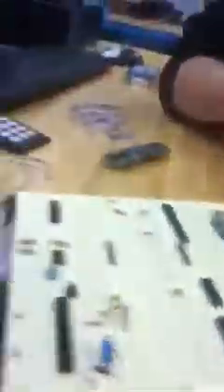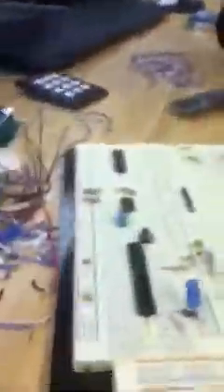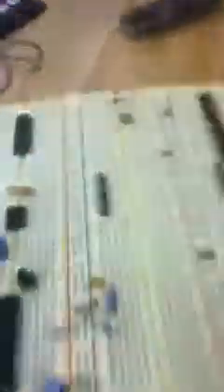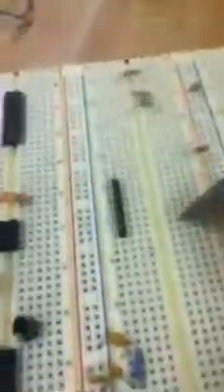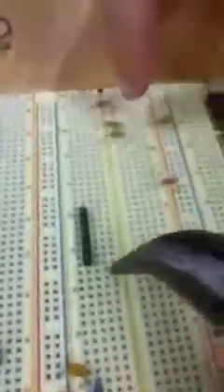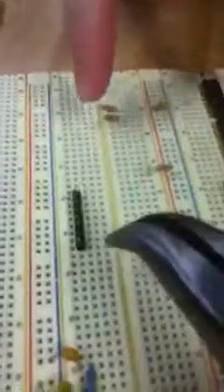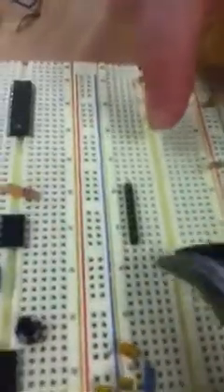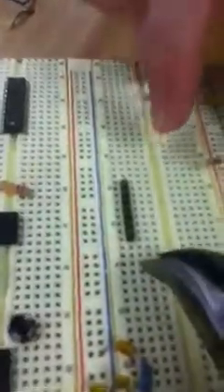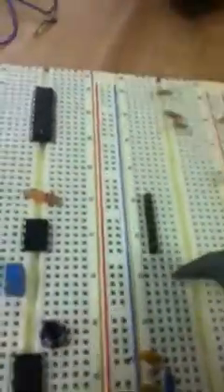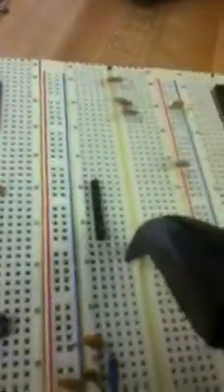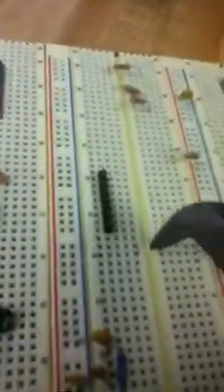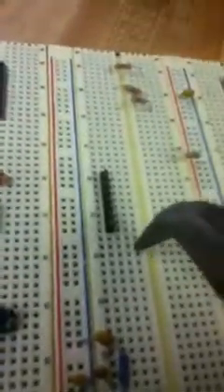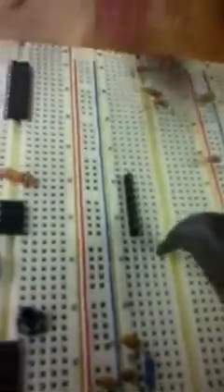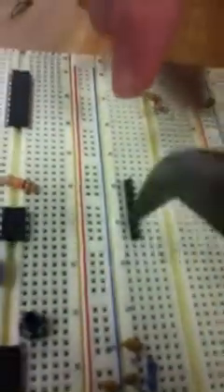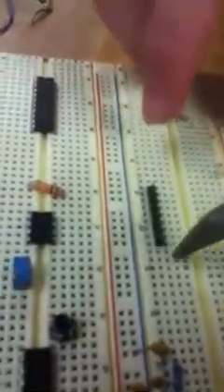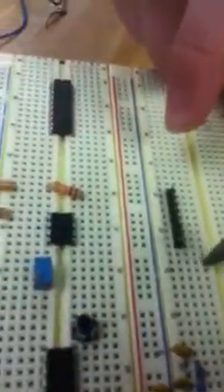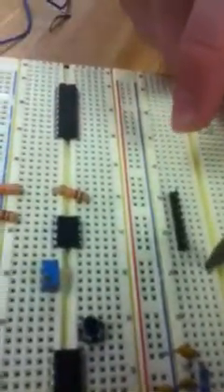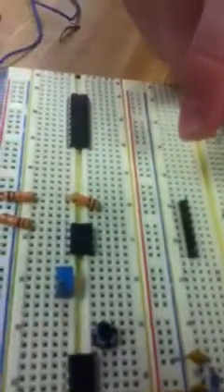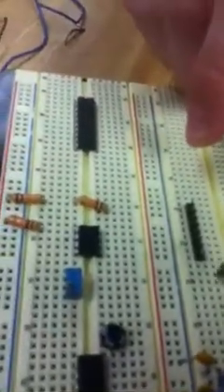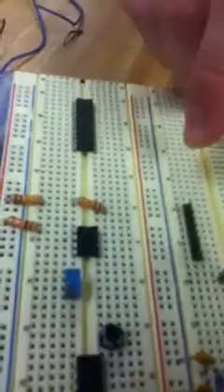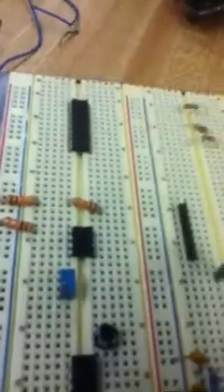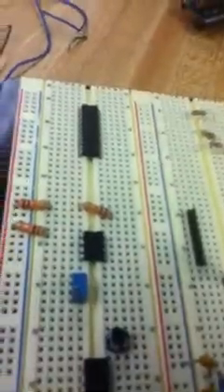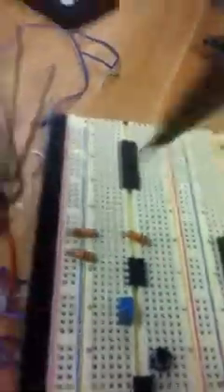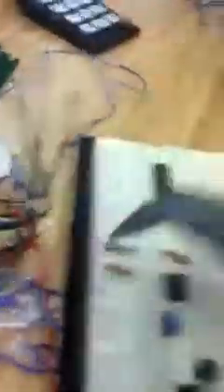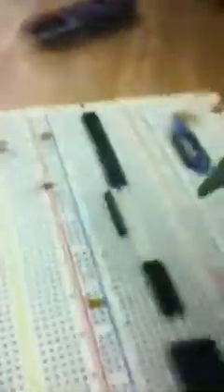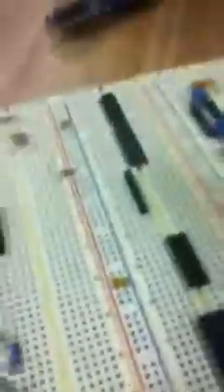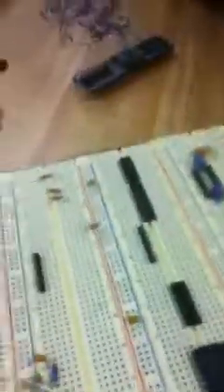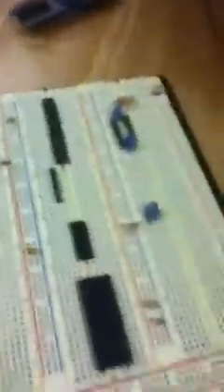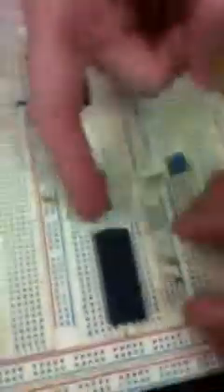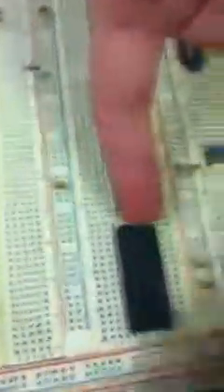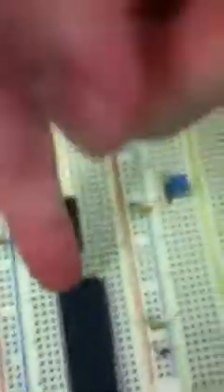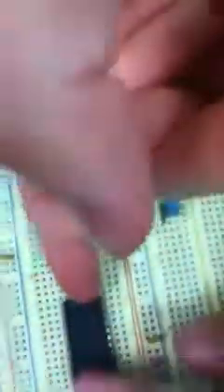Last little wire — a little jumper. That tiny little jumper. Hate those things. Oh no, that's another one.